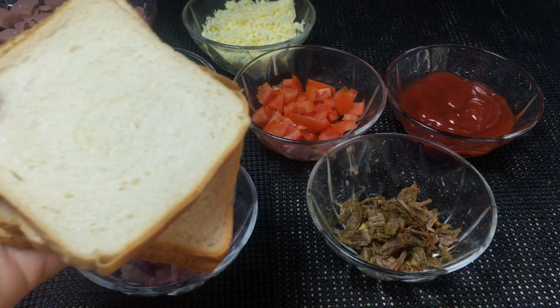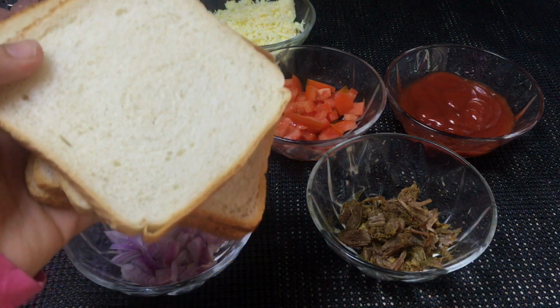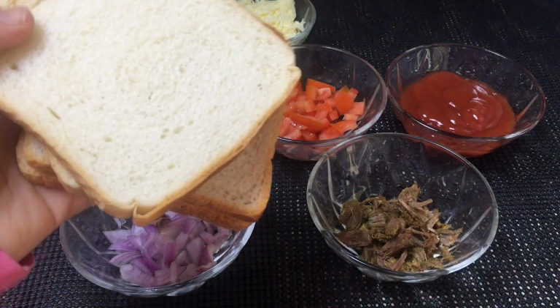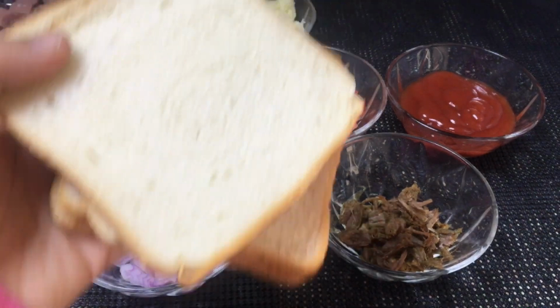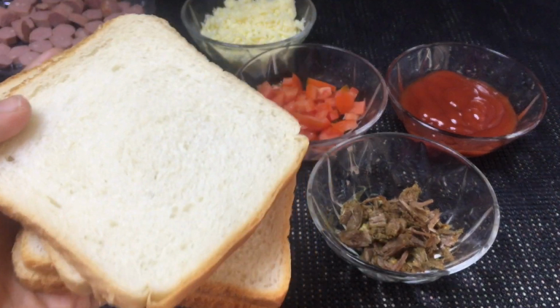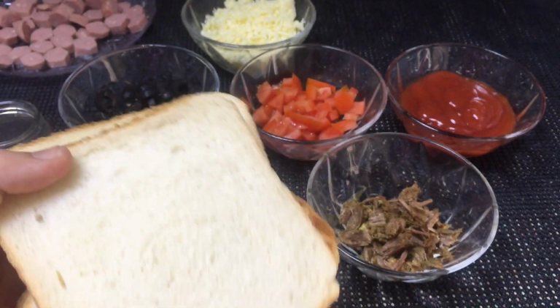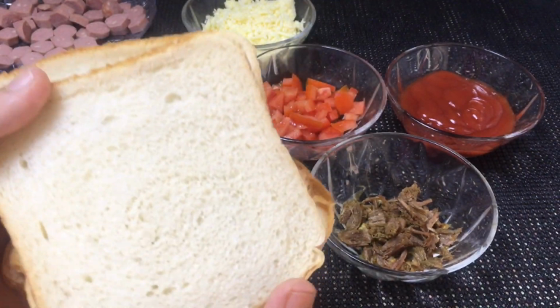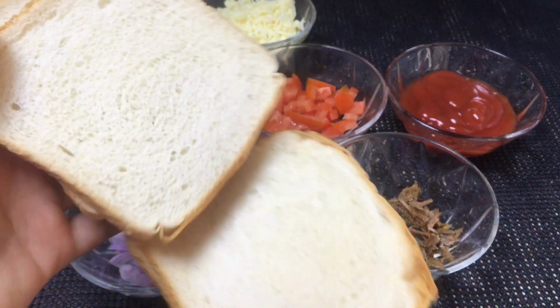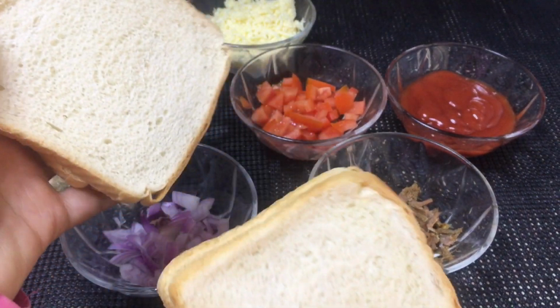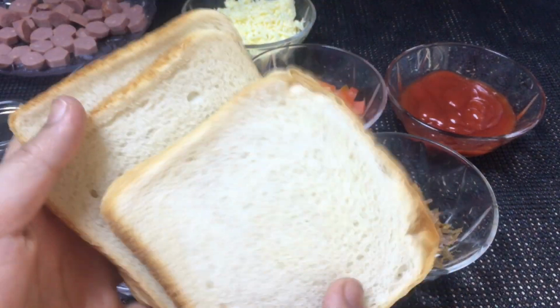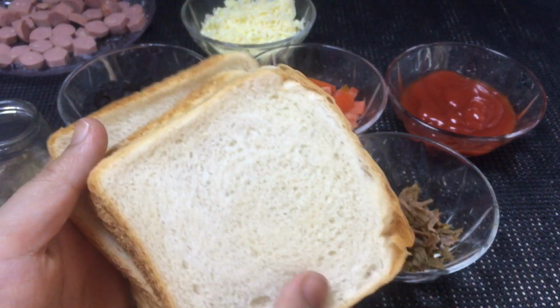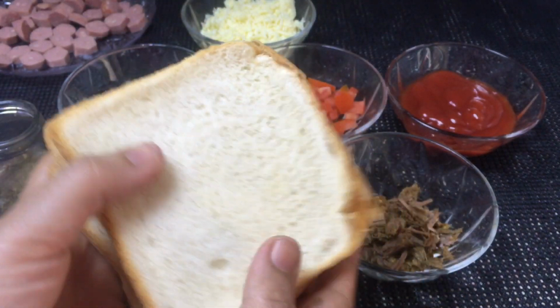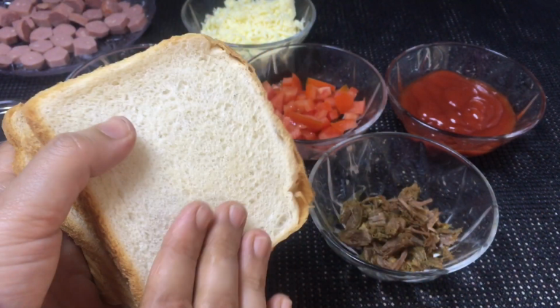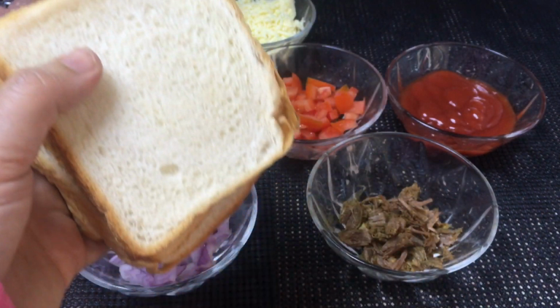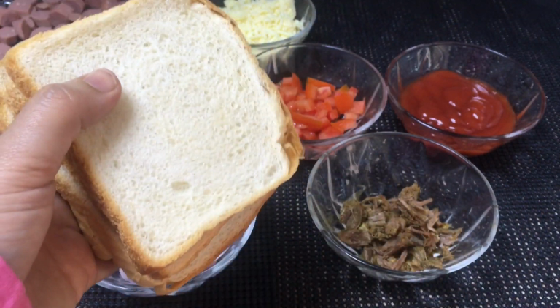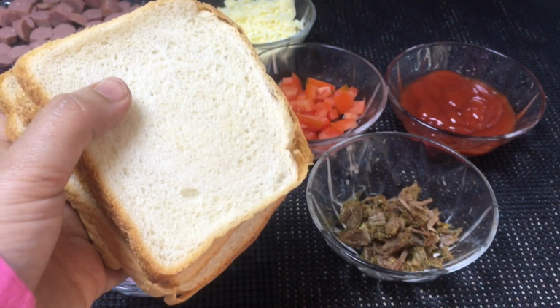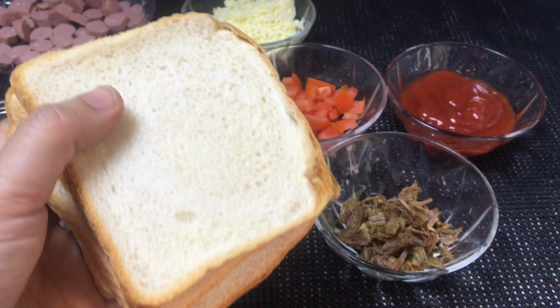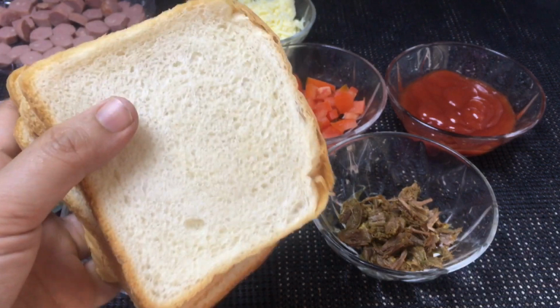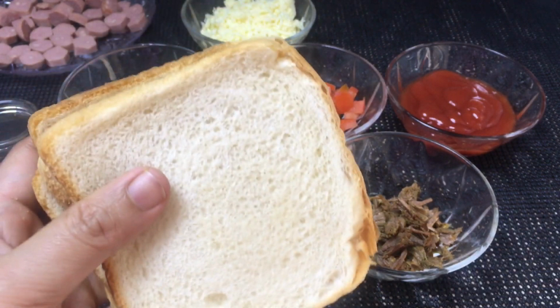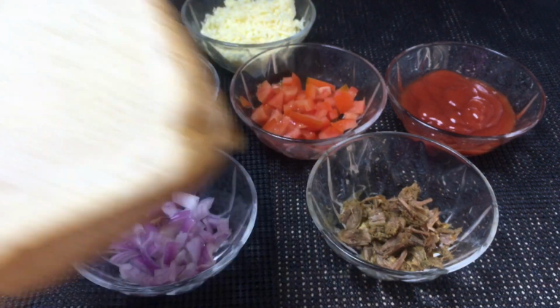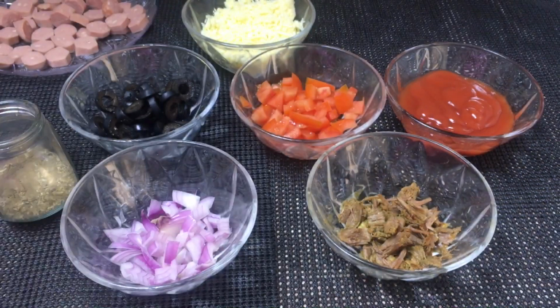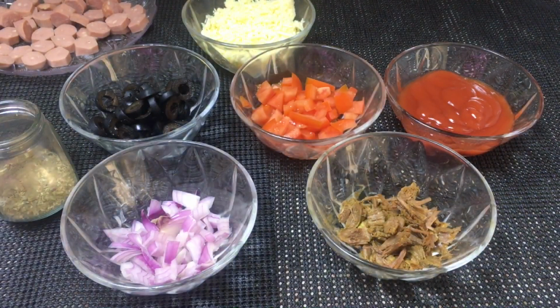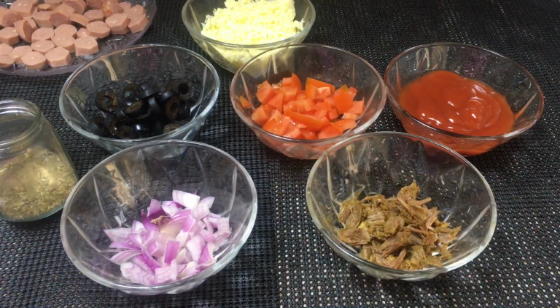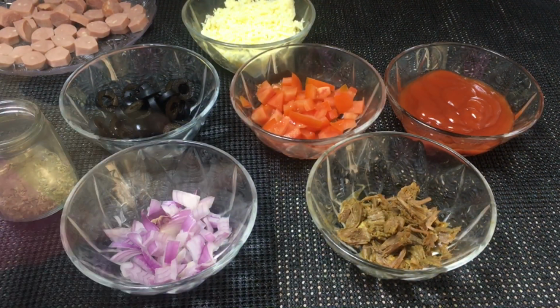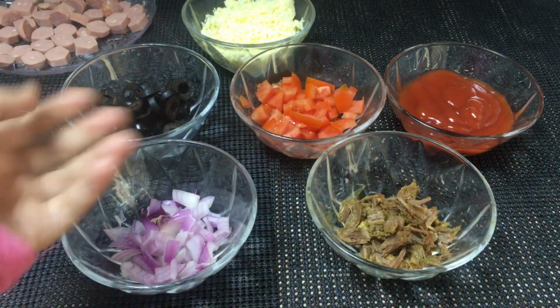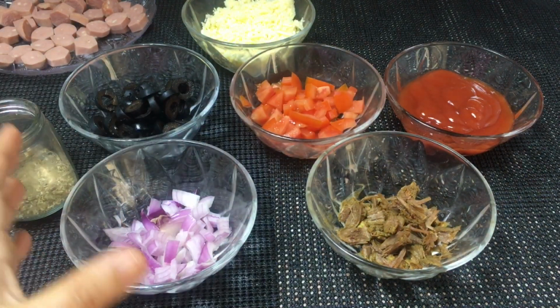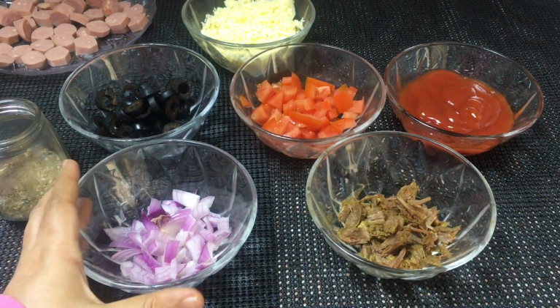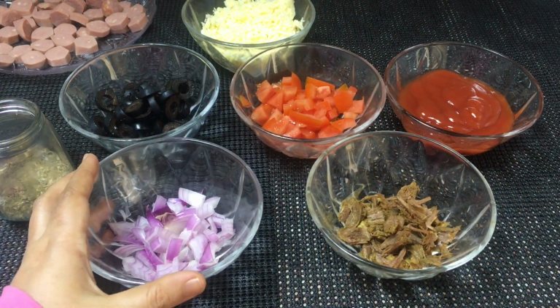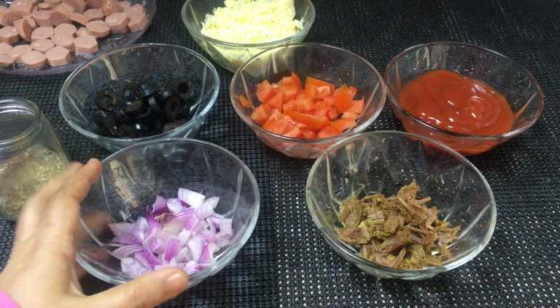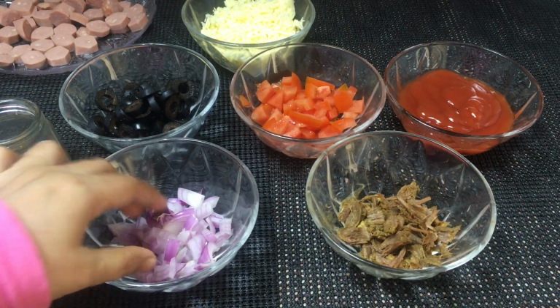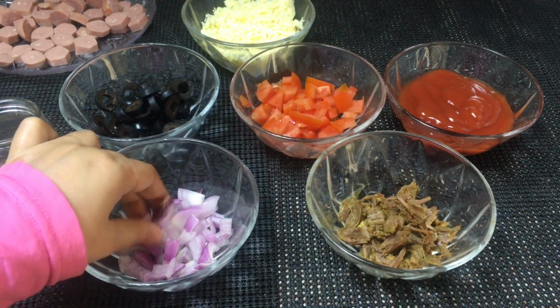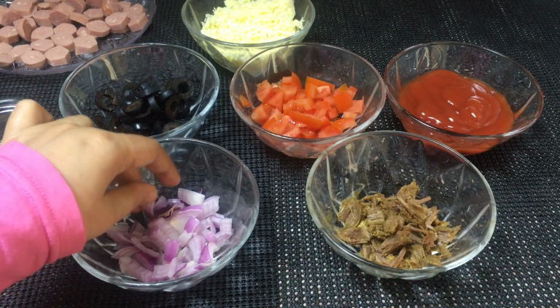I am going to use bread slices — I have a white bread. We also have vegetables.